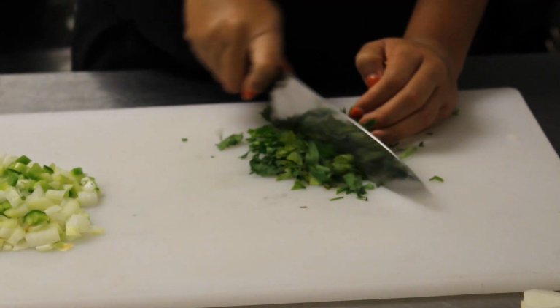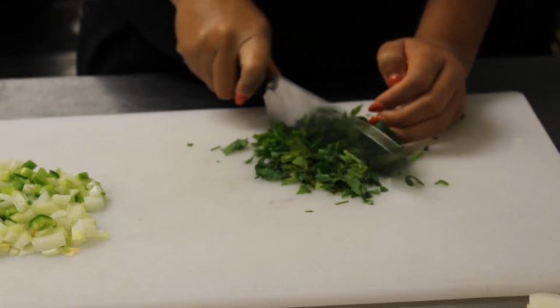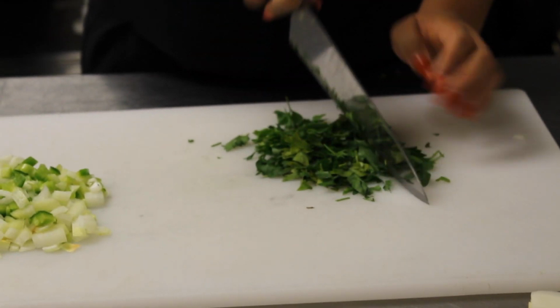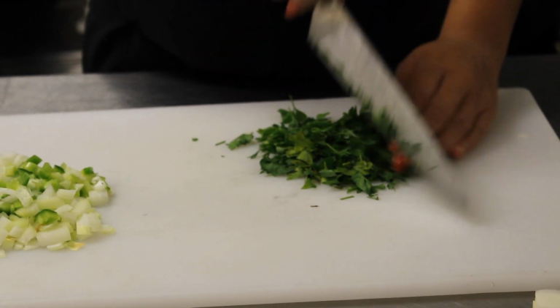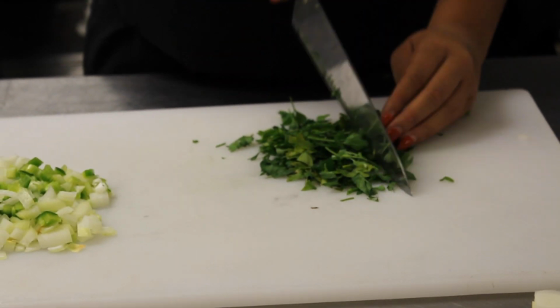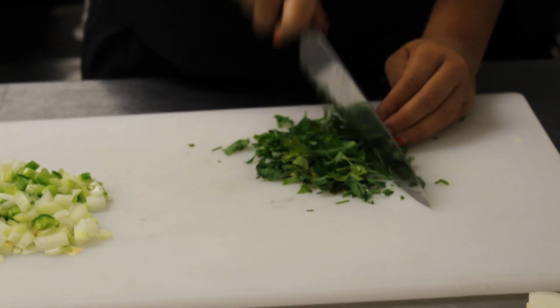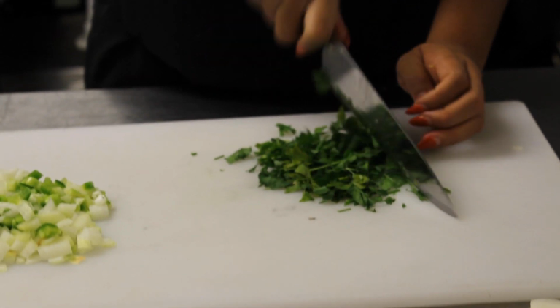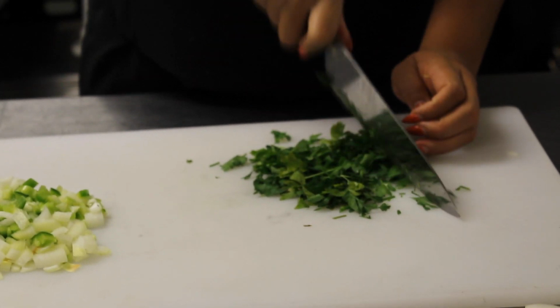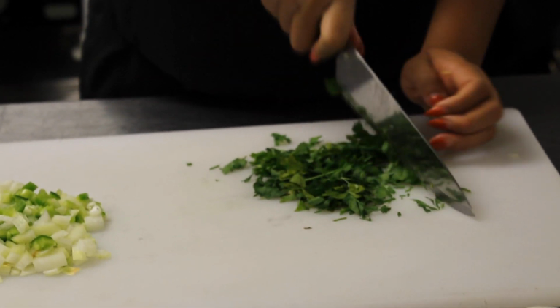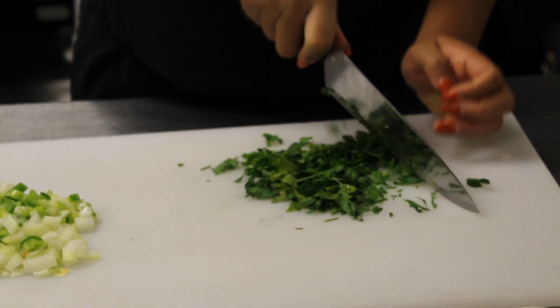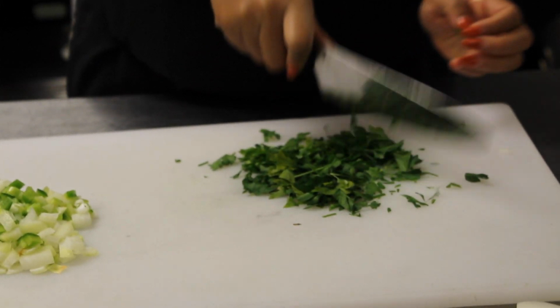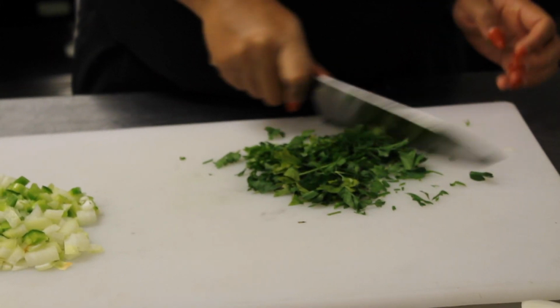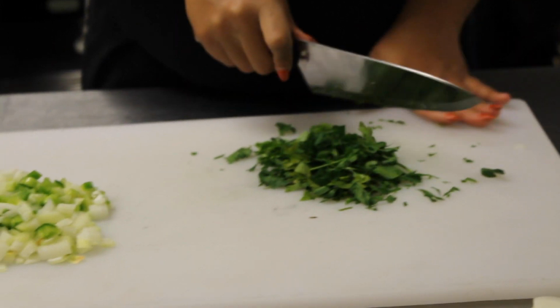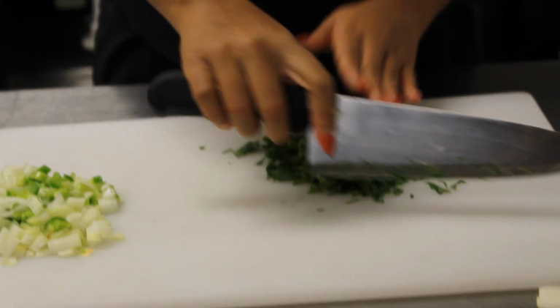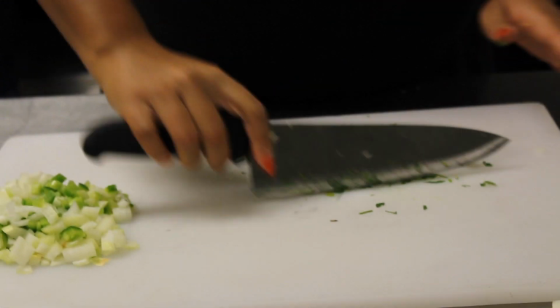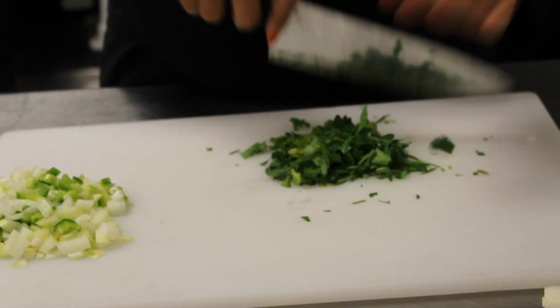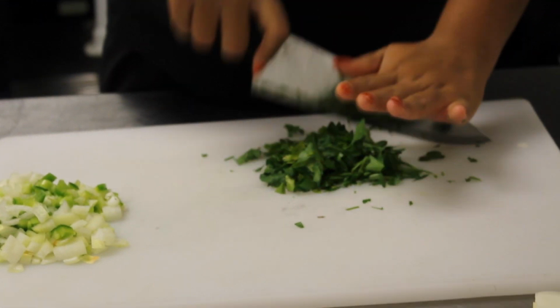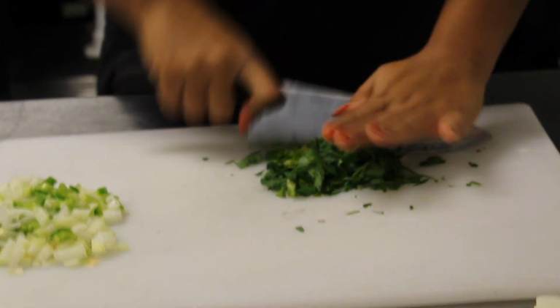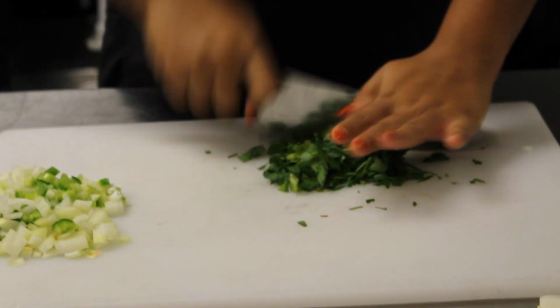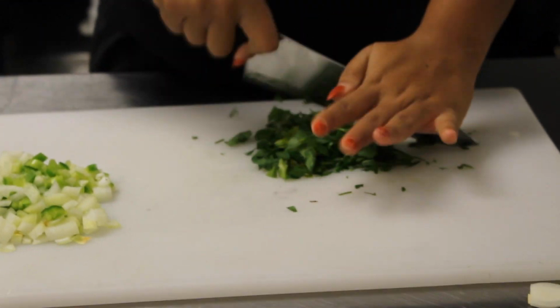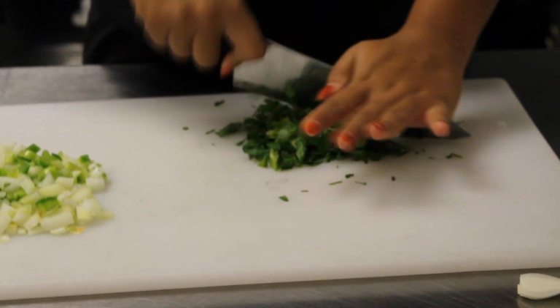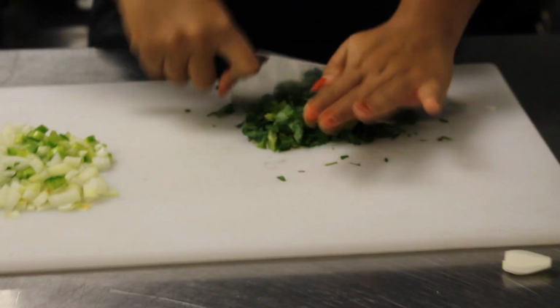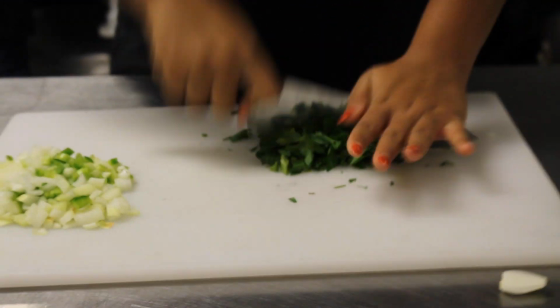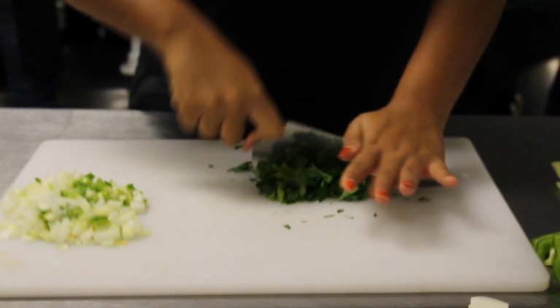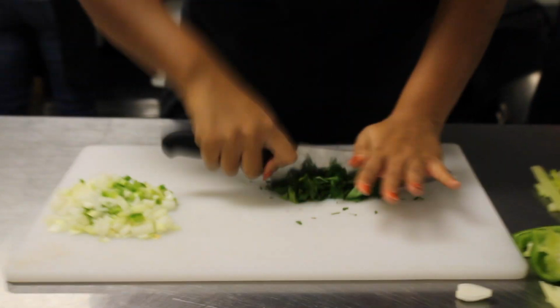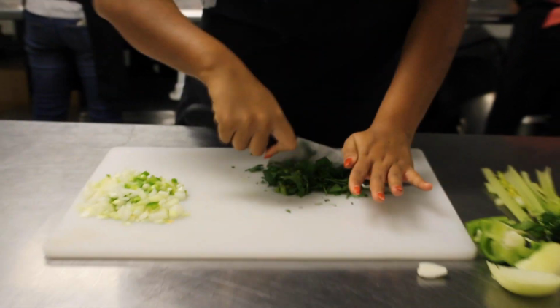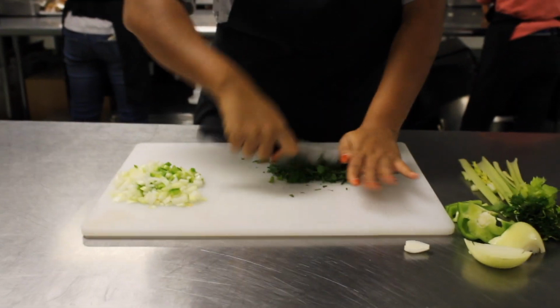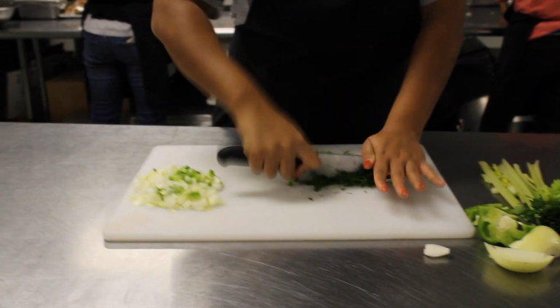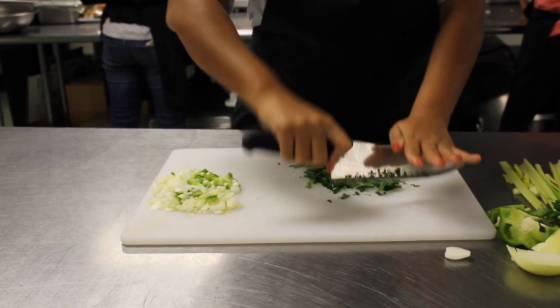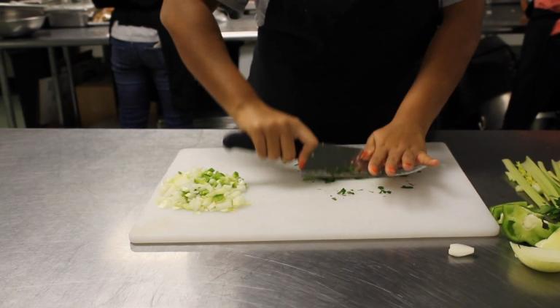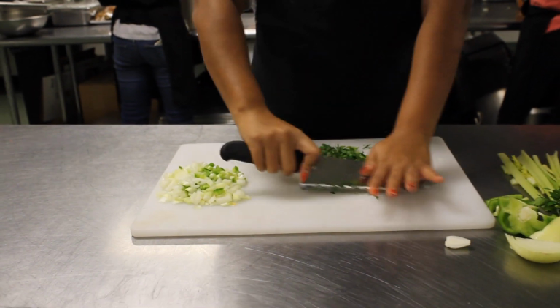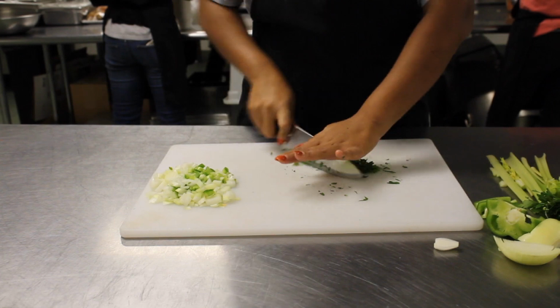With your parsley, you want to start chopping it really finely. That process is called mincing, until you have nice little pieces that you can use to decorate the top of your gumbo.